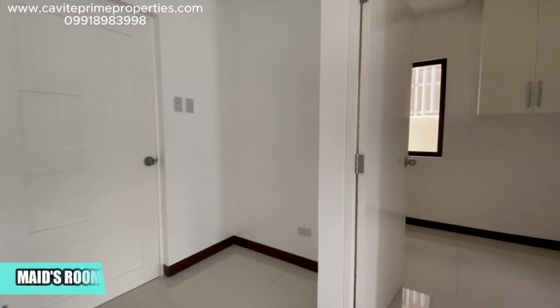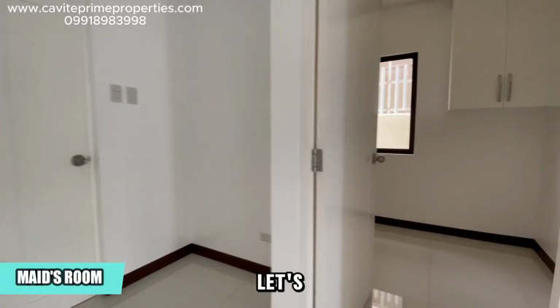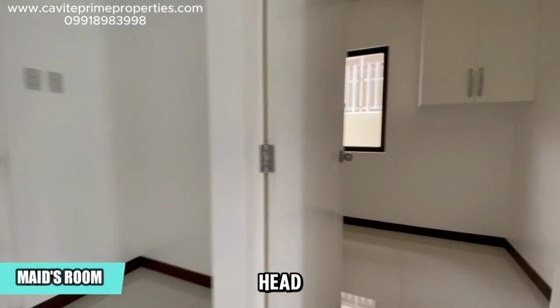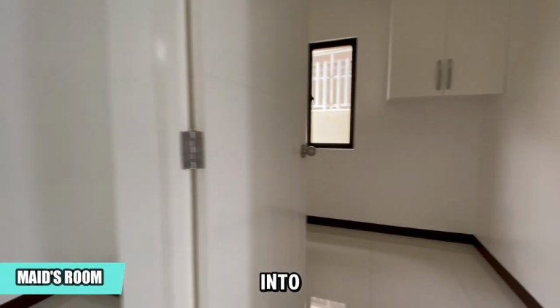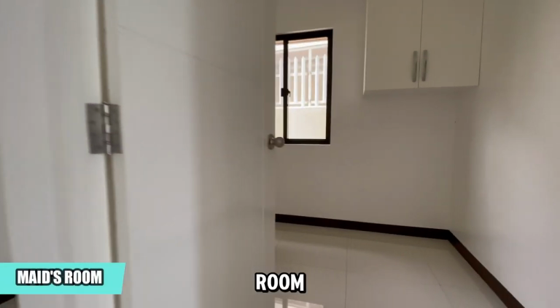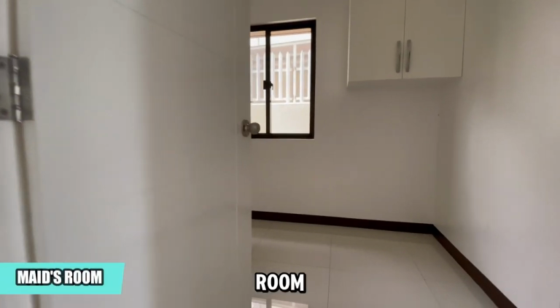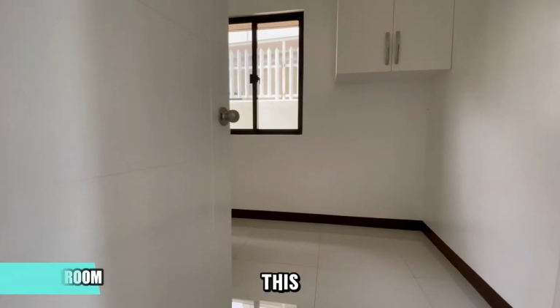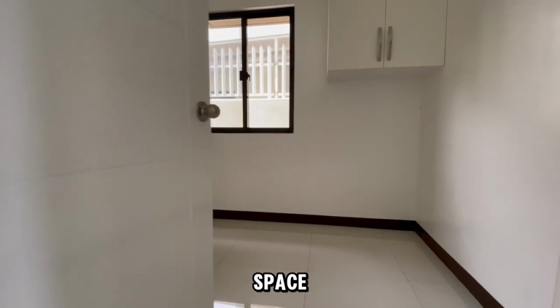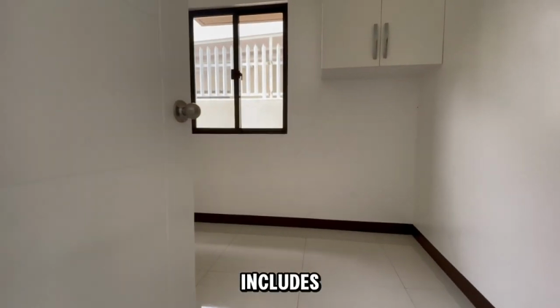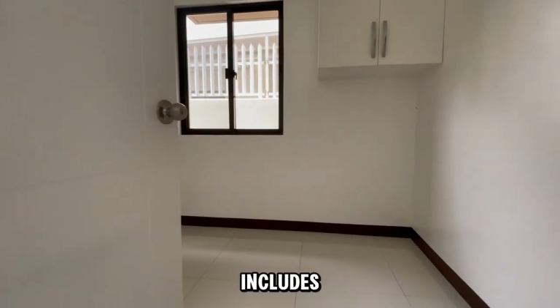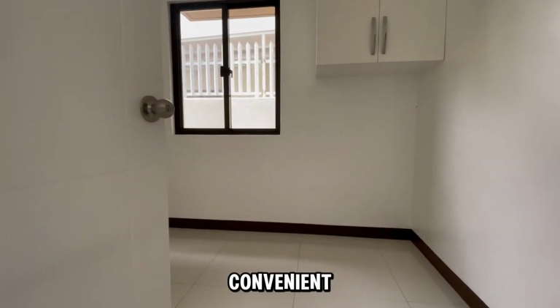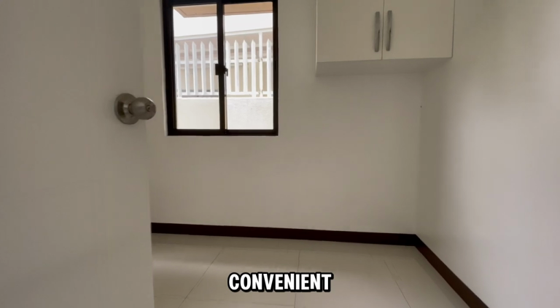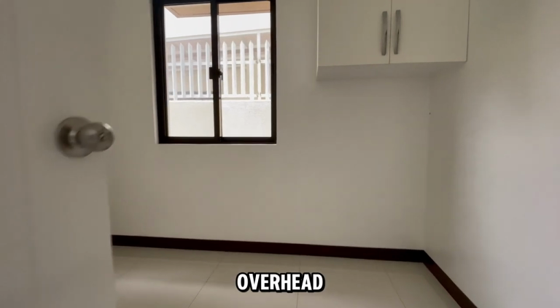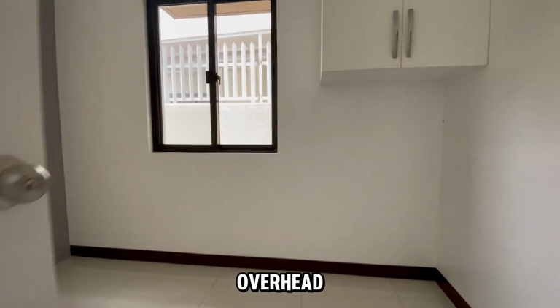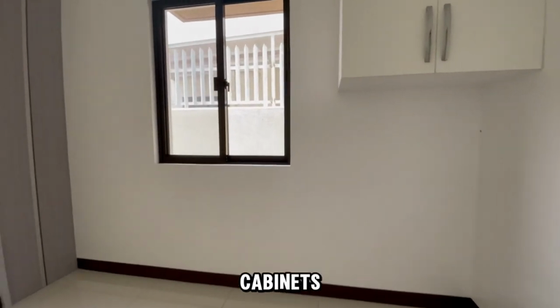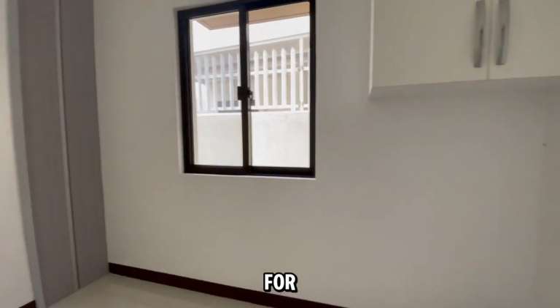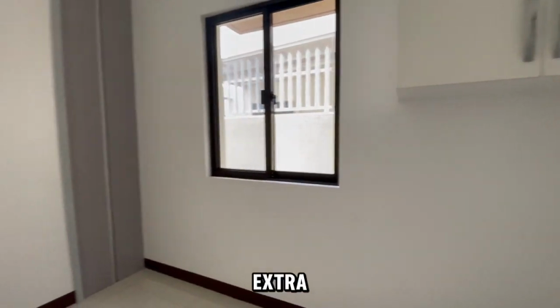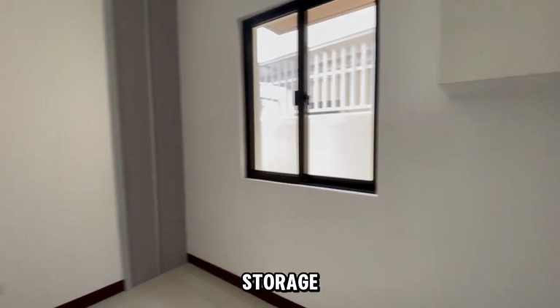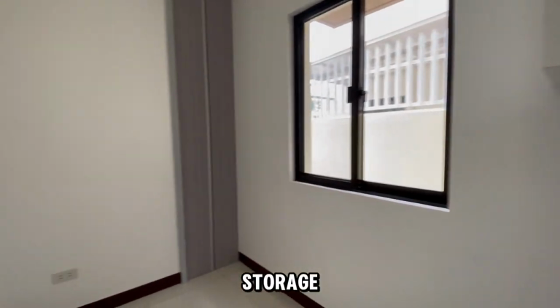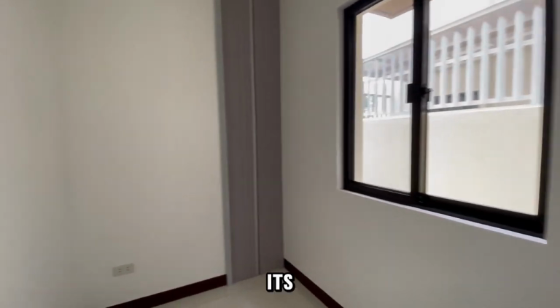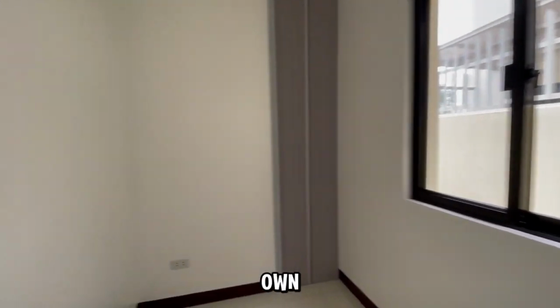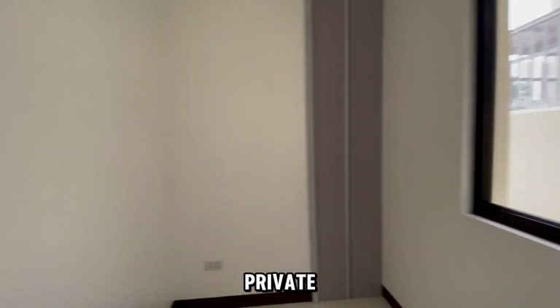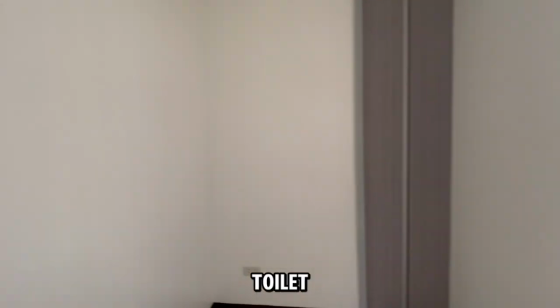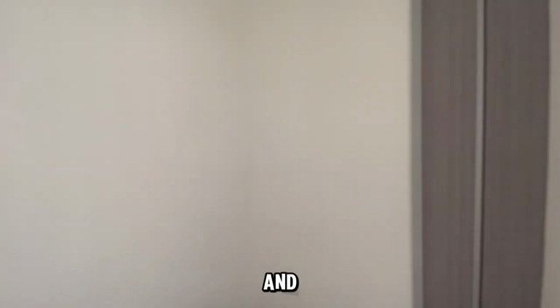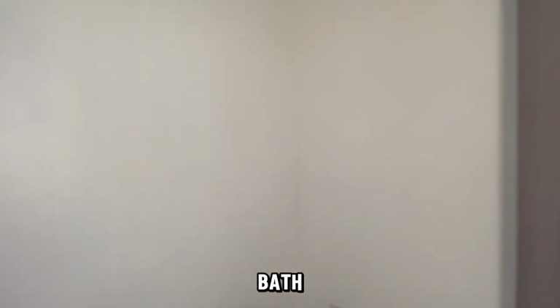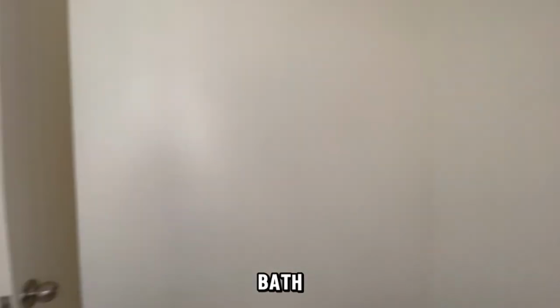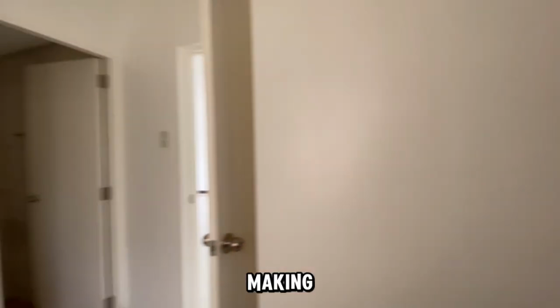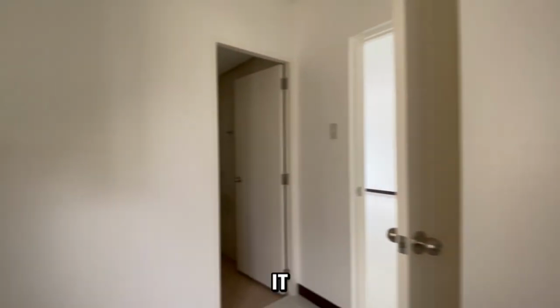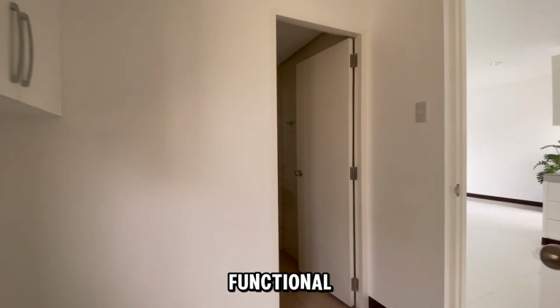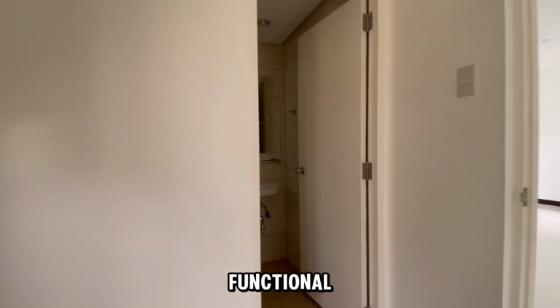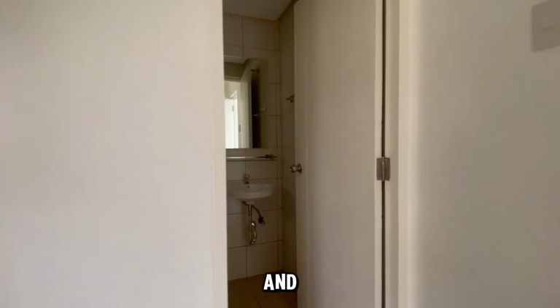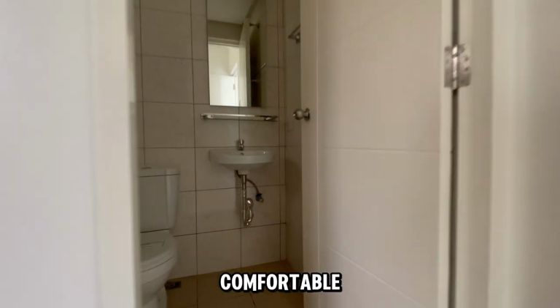Let's head into the maid's room. This space includes convenient overhead cabinets for extra storage and its own private toilet and bath, making it both functional and comfortable.